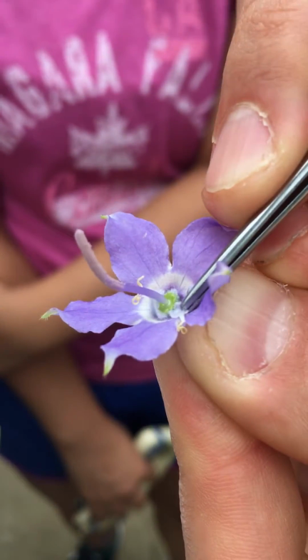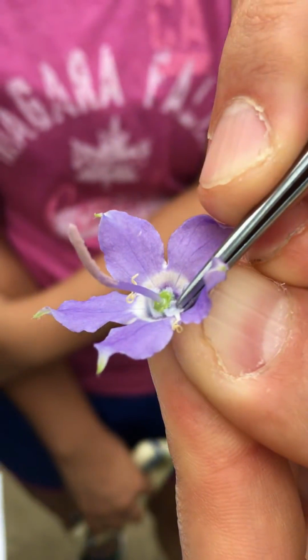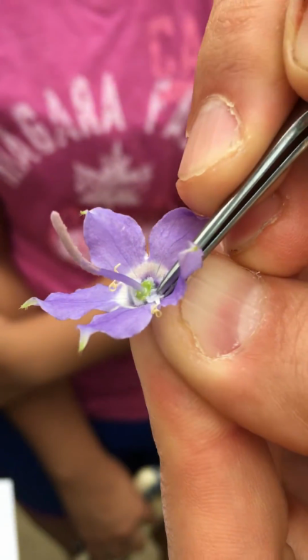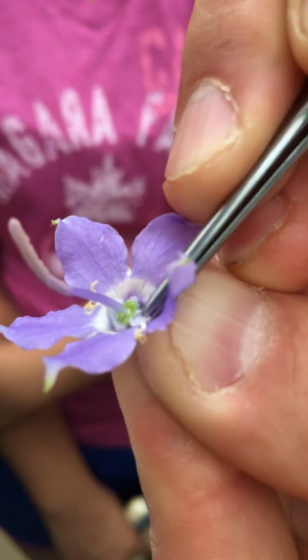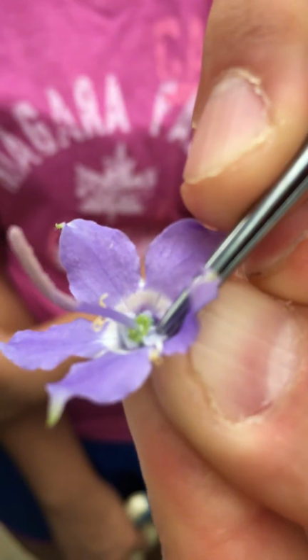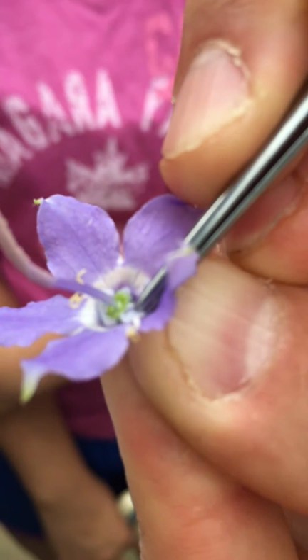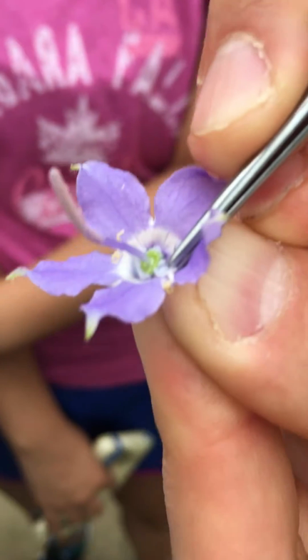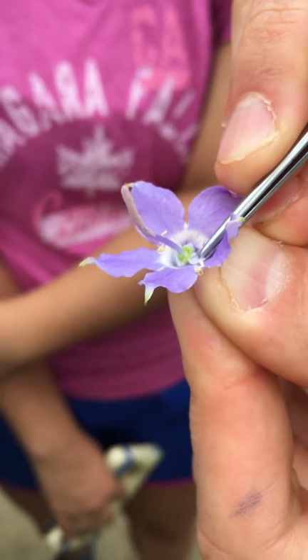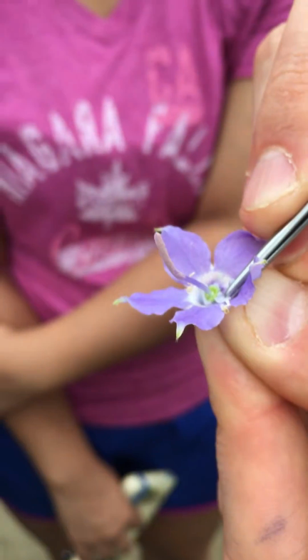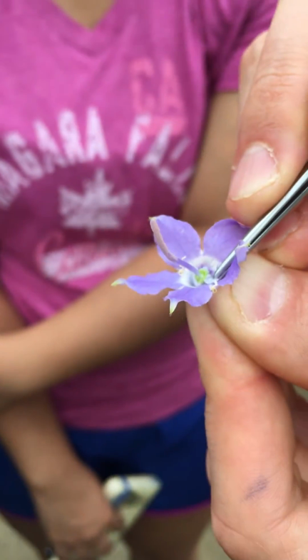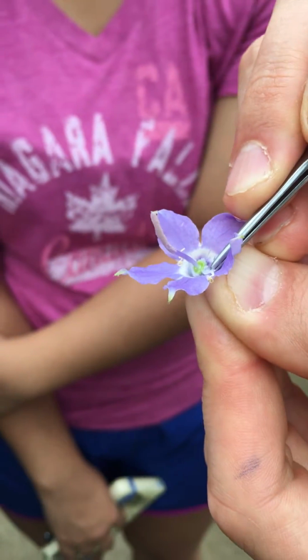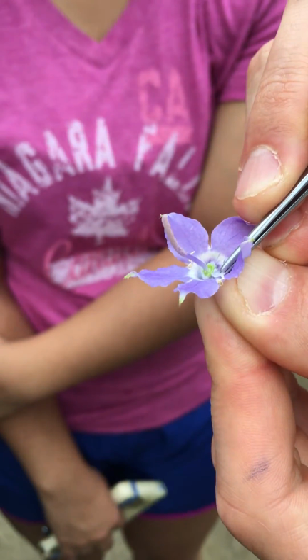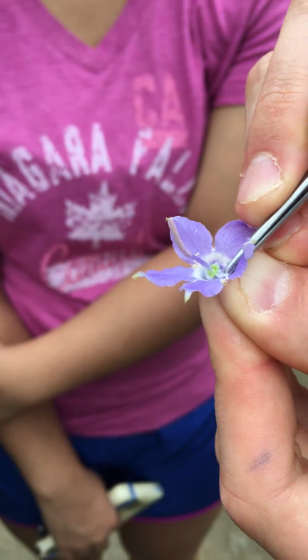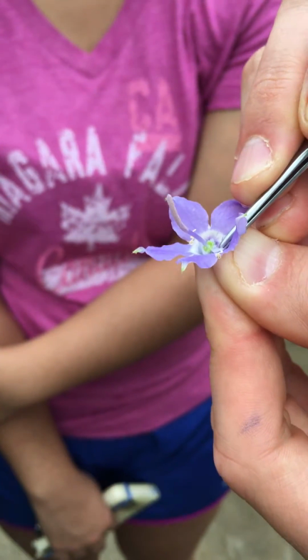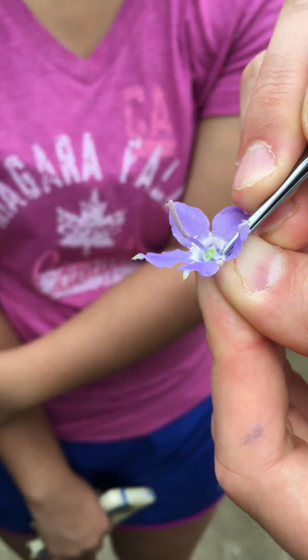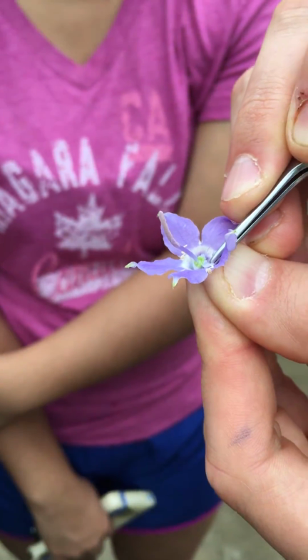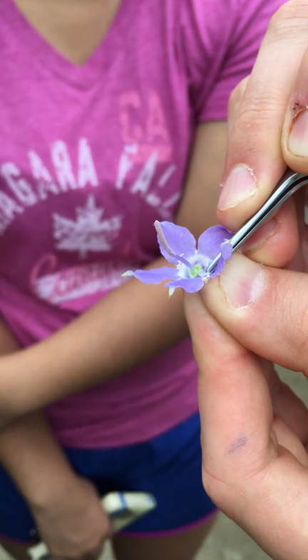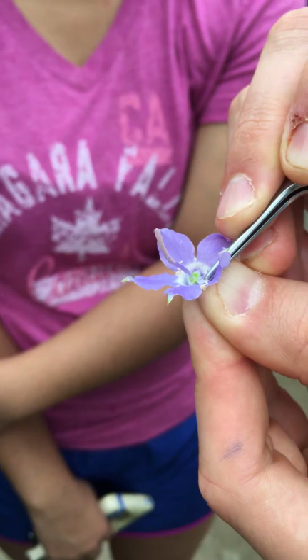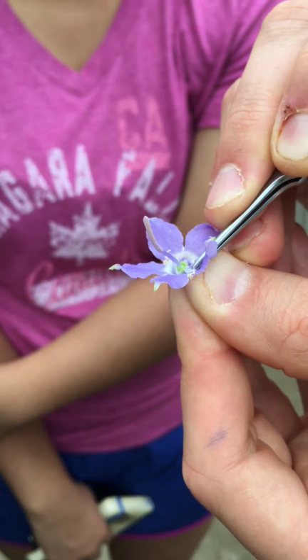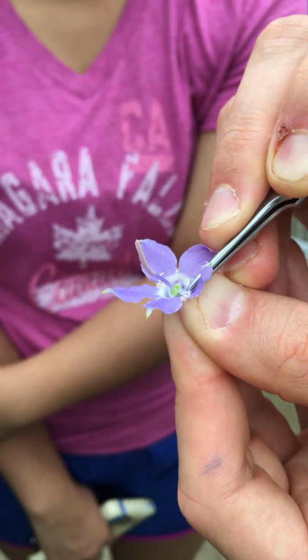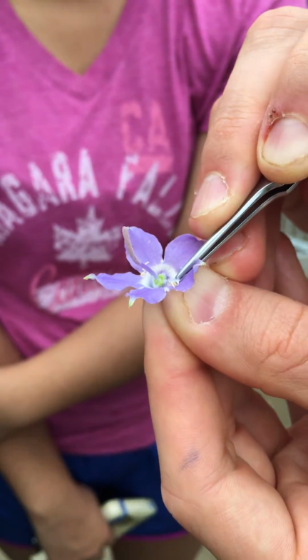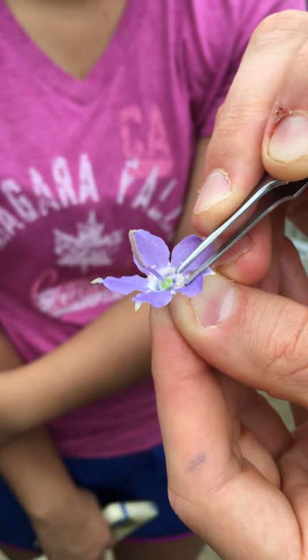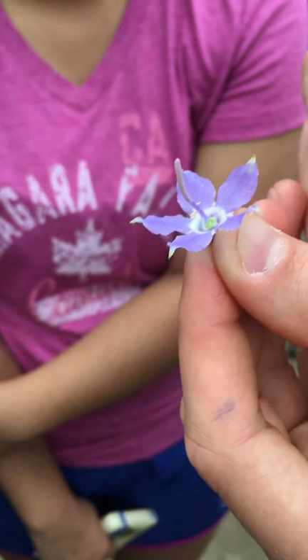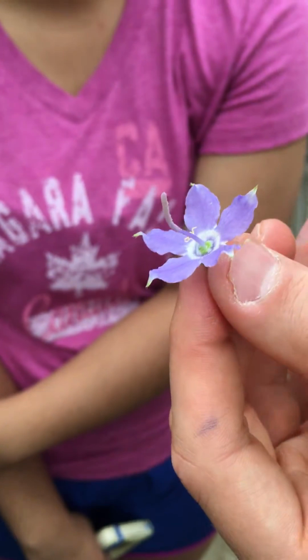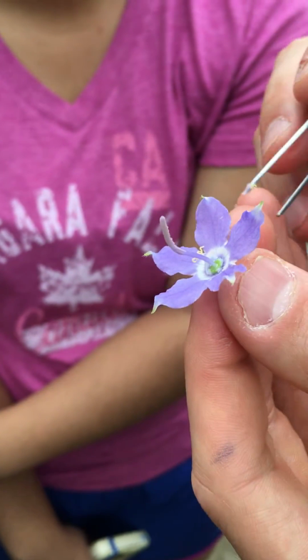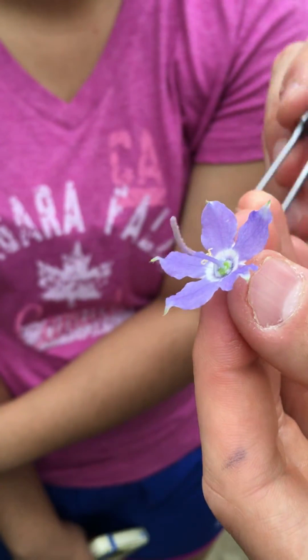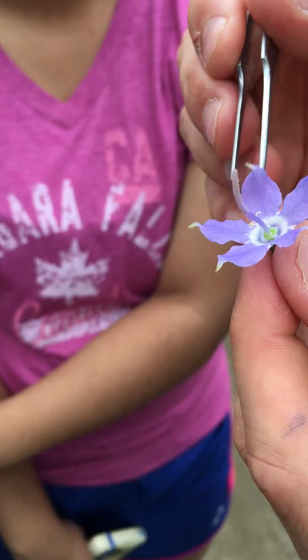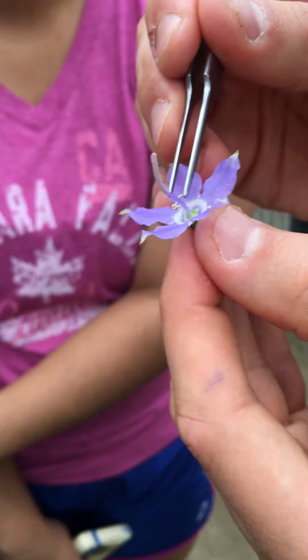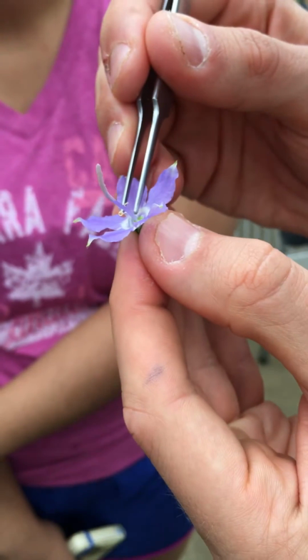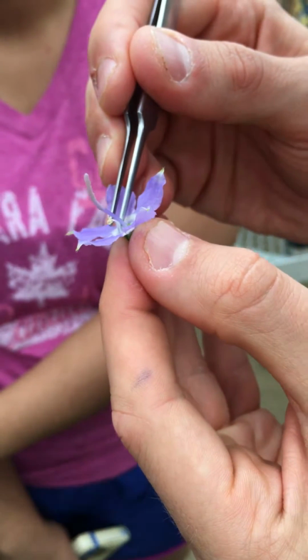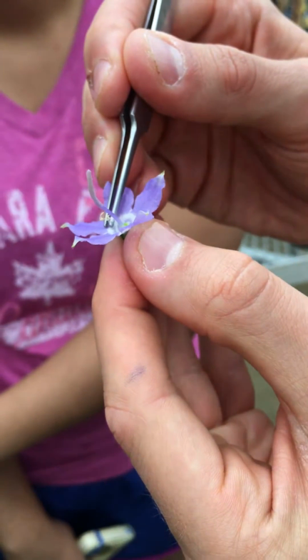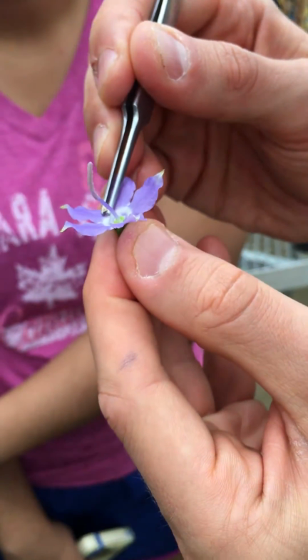I don't know — I haven't worked with nectar and I don't know if this is enough to really do a whole lot with. And we don't know if it replenishes nectar or anything.